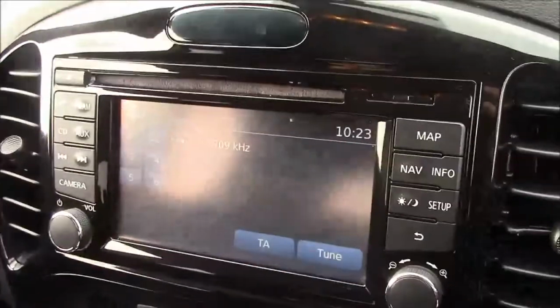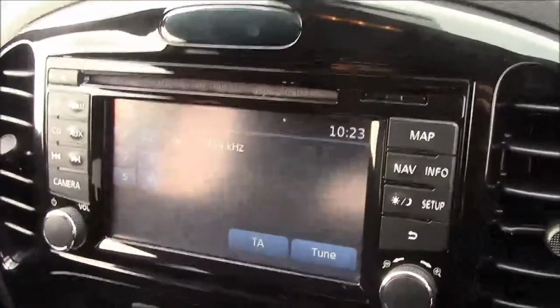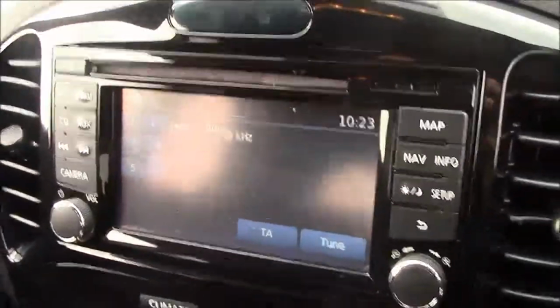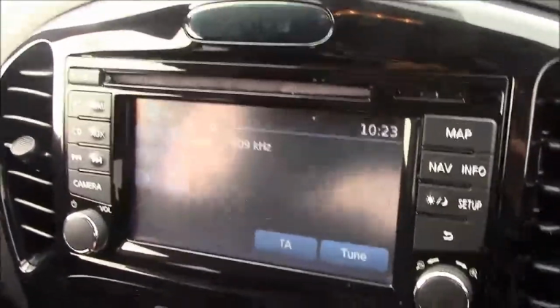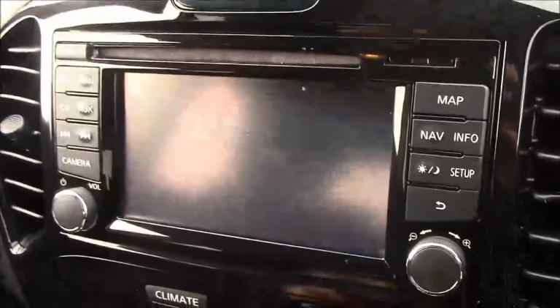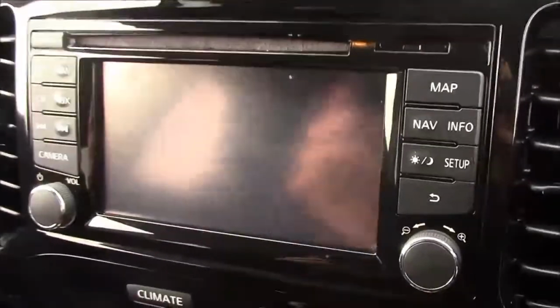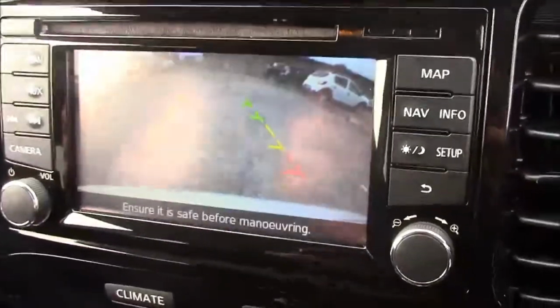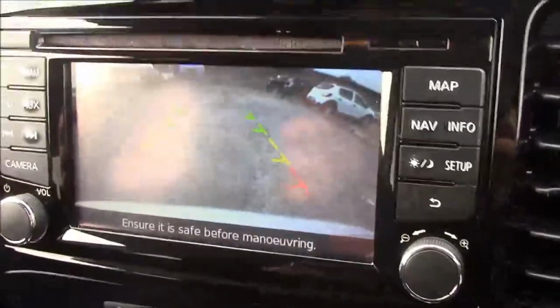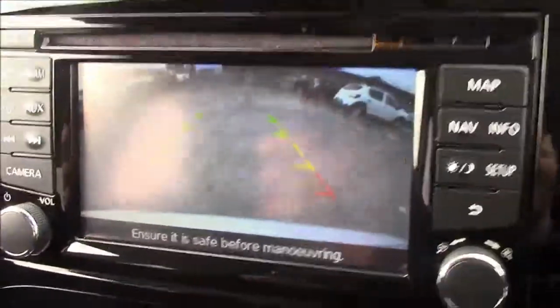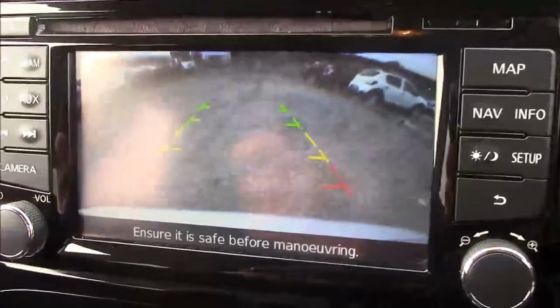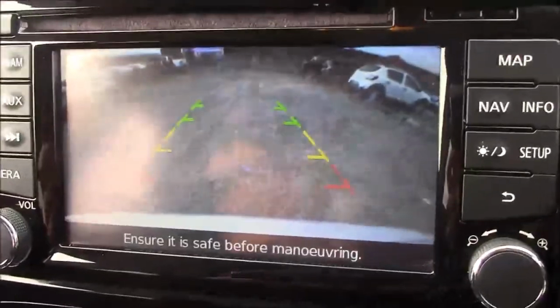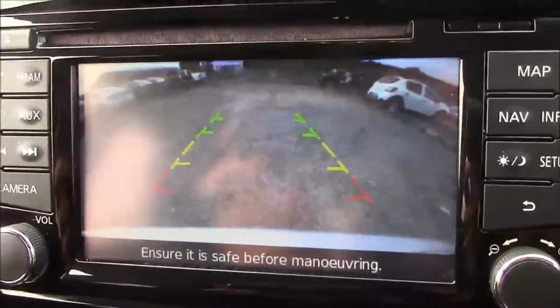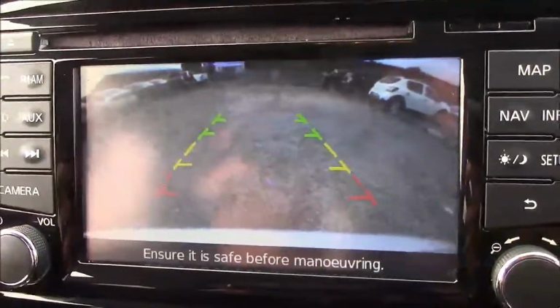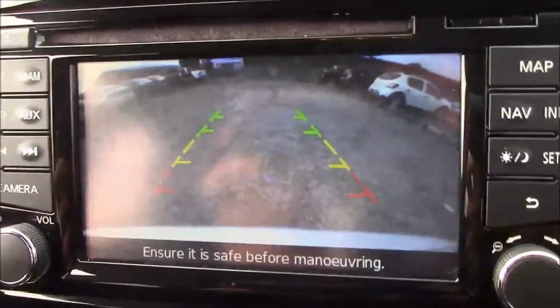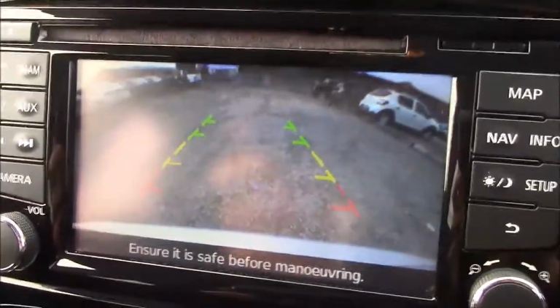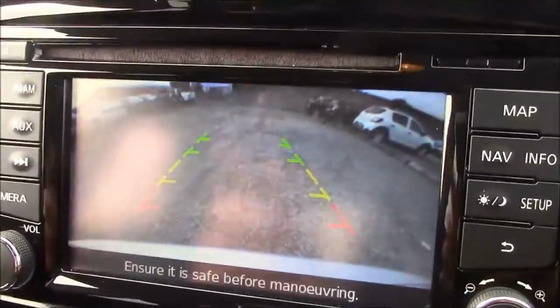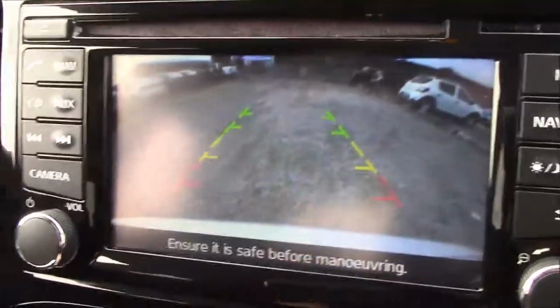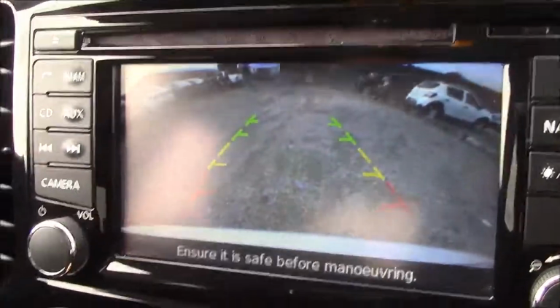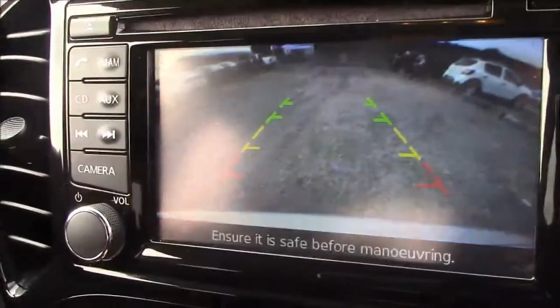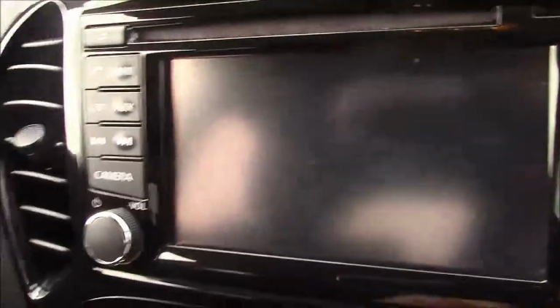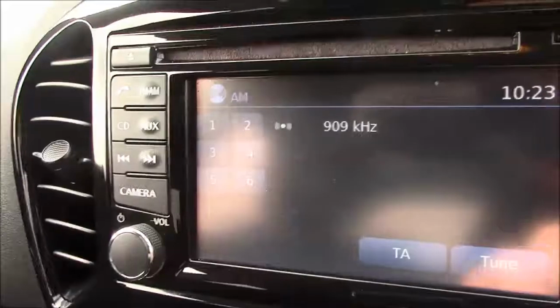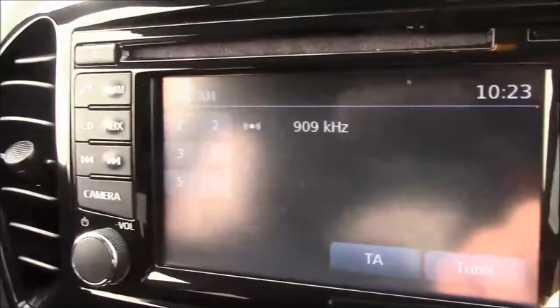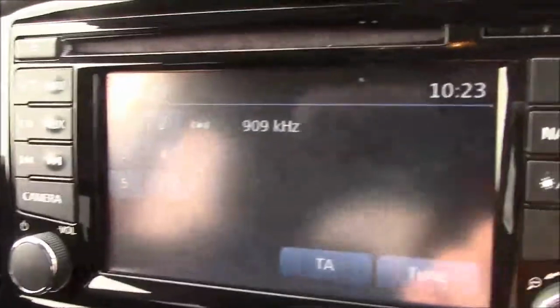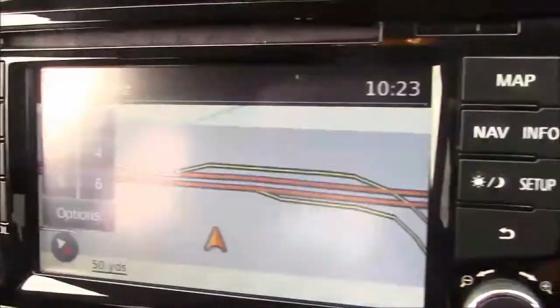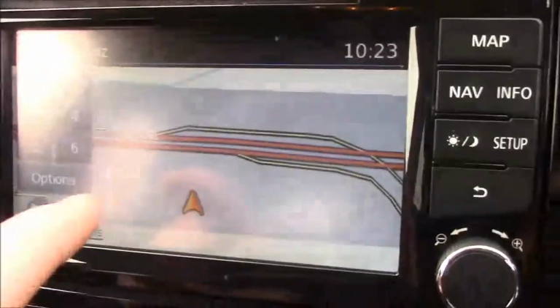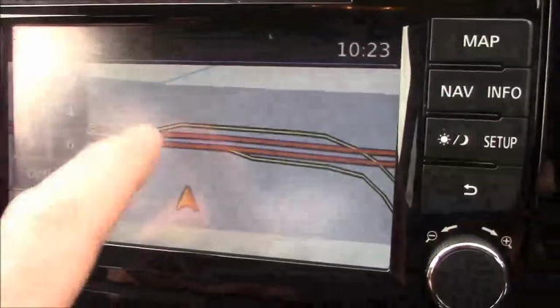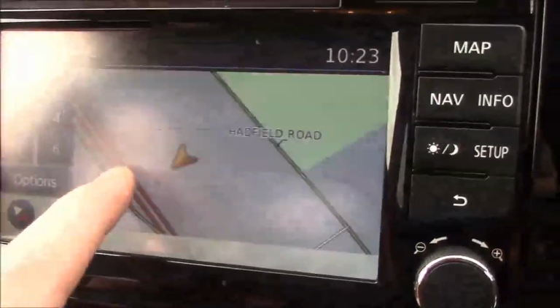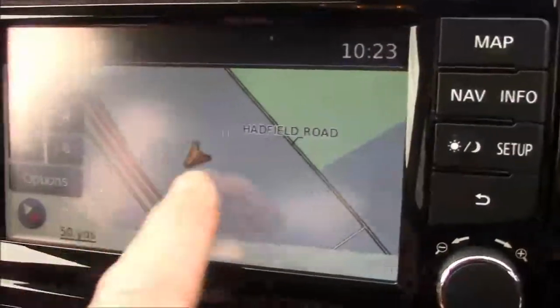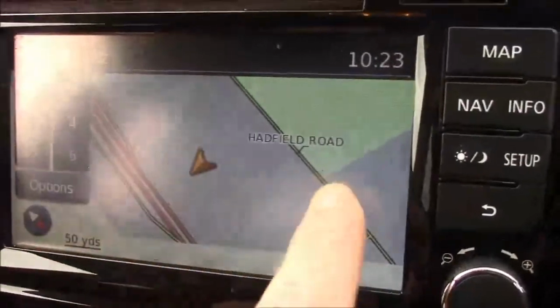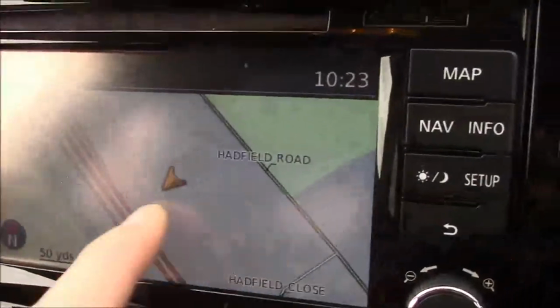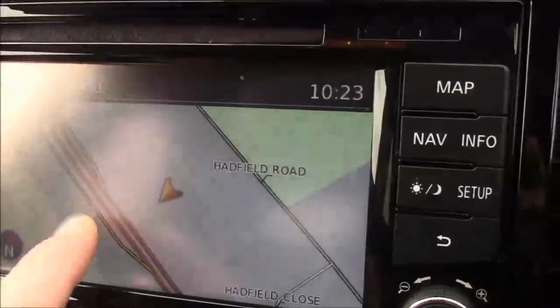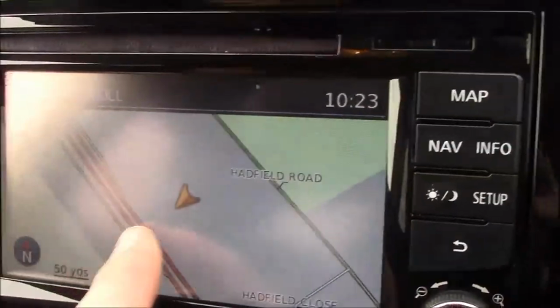As I mentioned earlier, this car comes with a reverse parking camera. You'll notice the grid warning system on the screen showing how far away you are from various objects. Additionally, this car comes with satellite navigation that can easily be navigated through using the touchscreen capabilities.